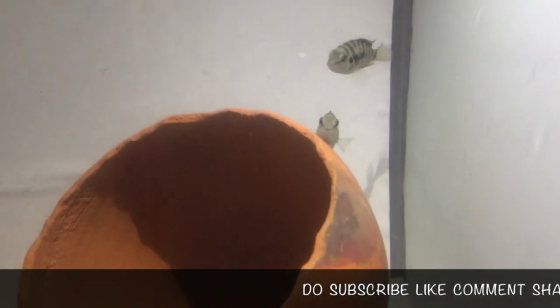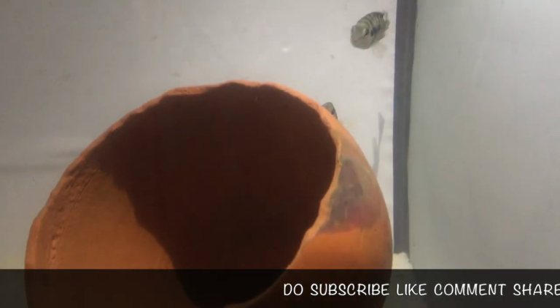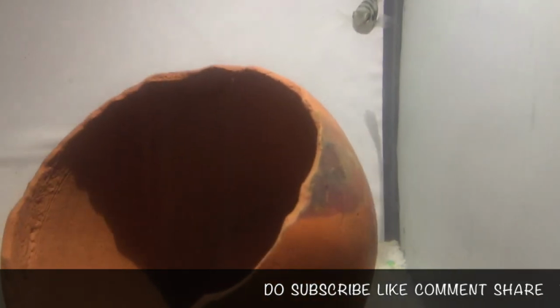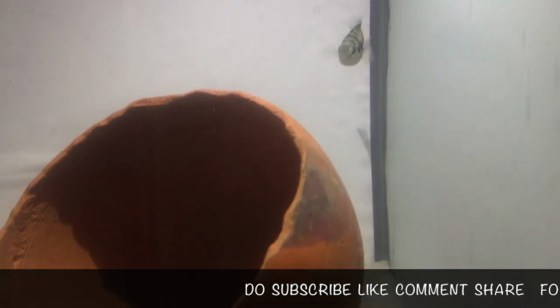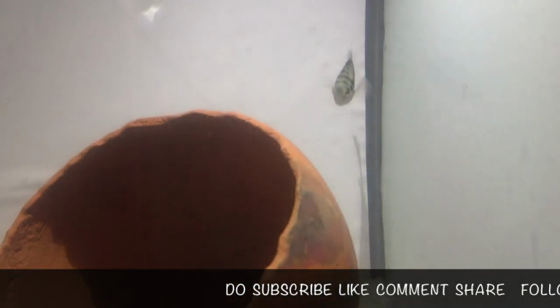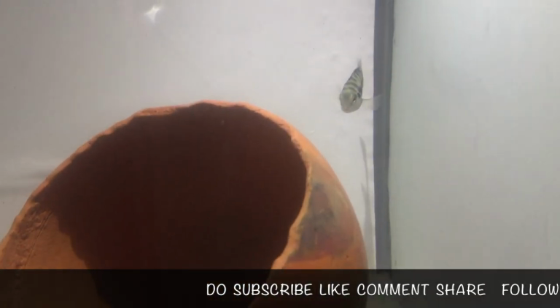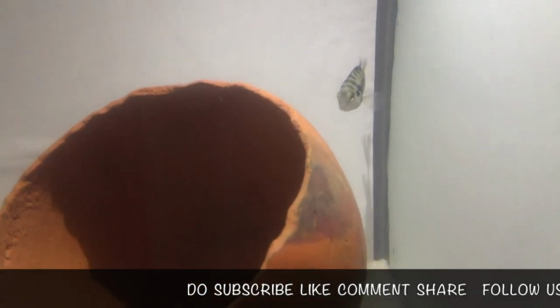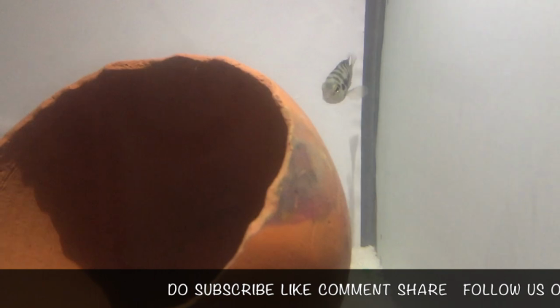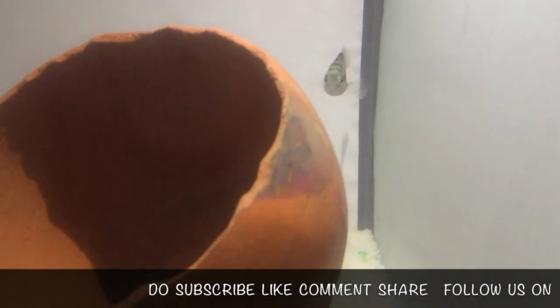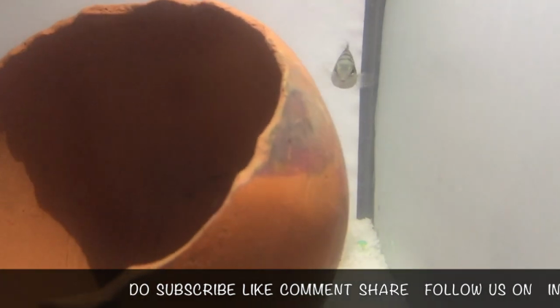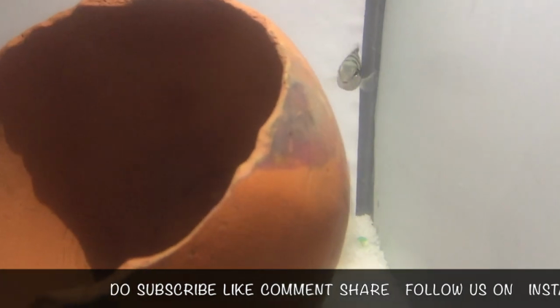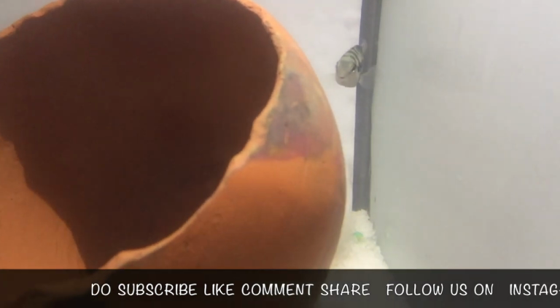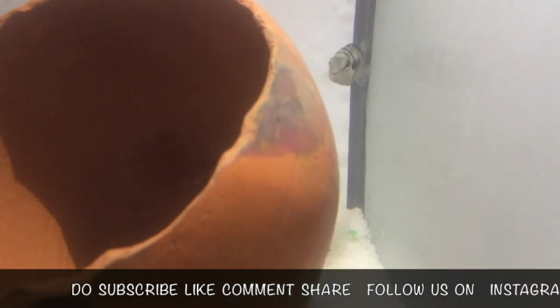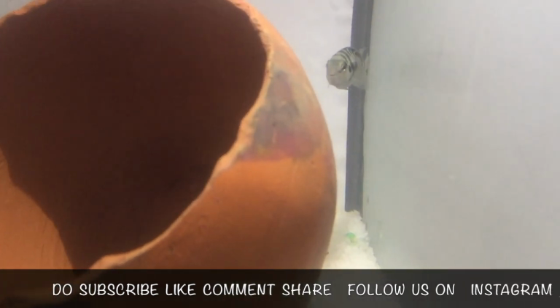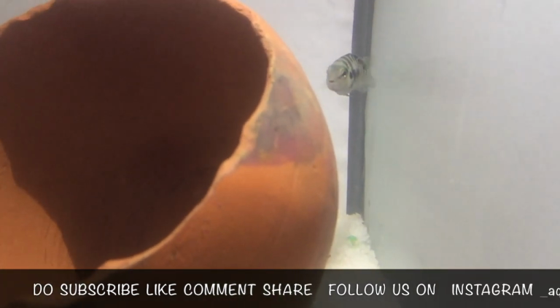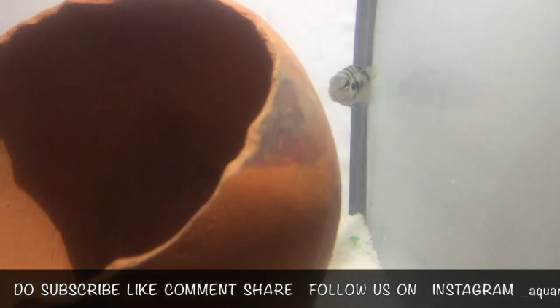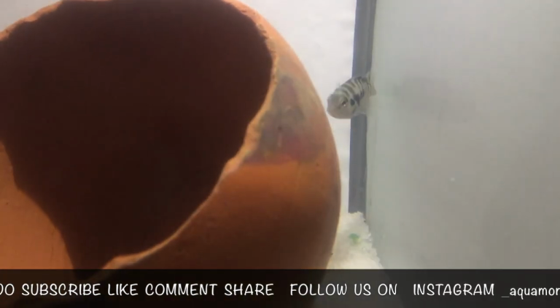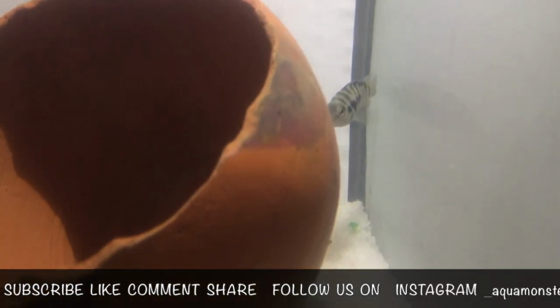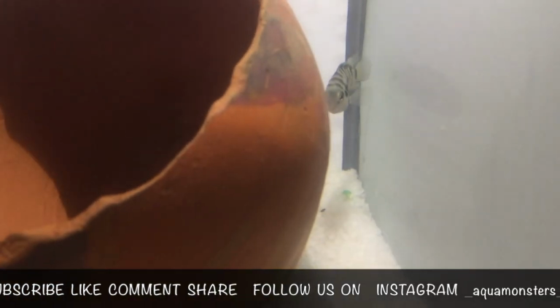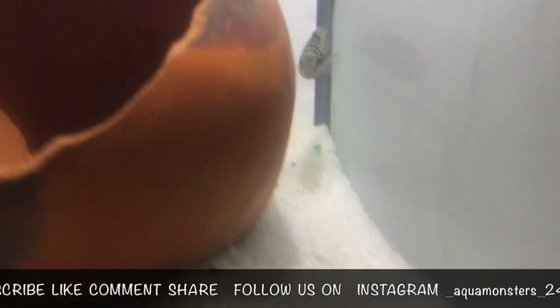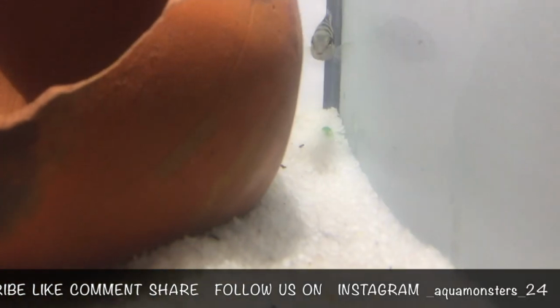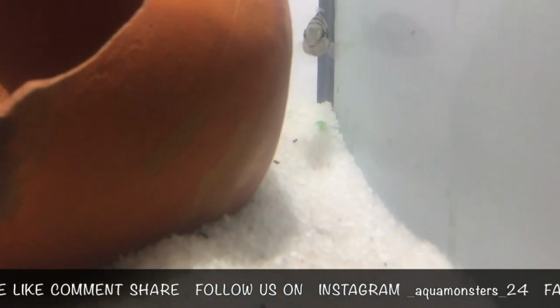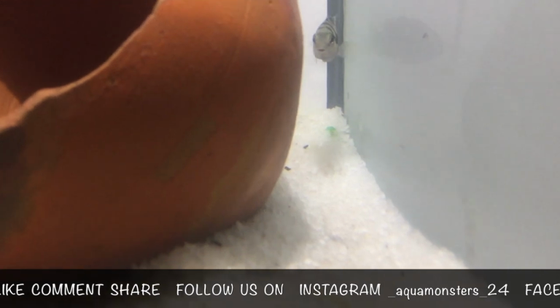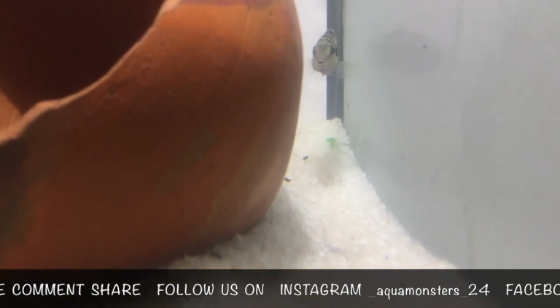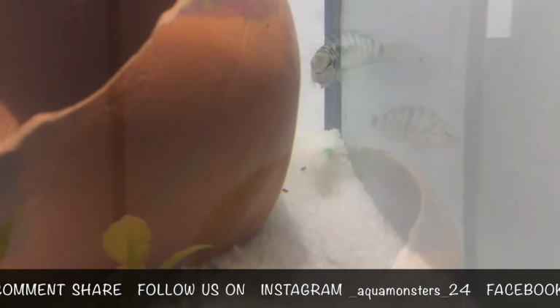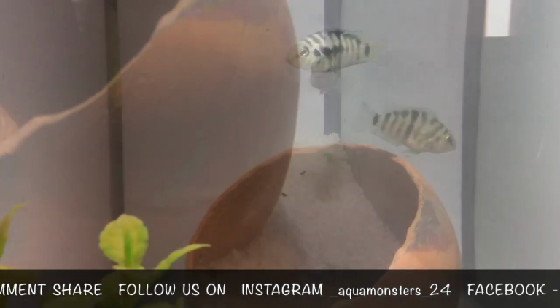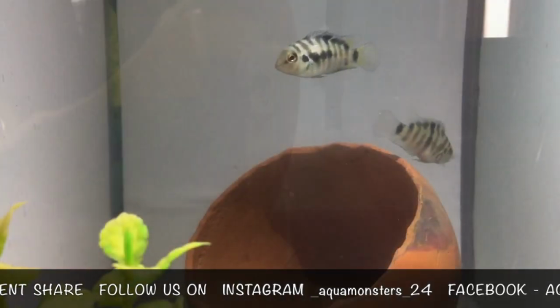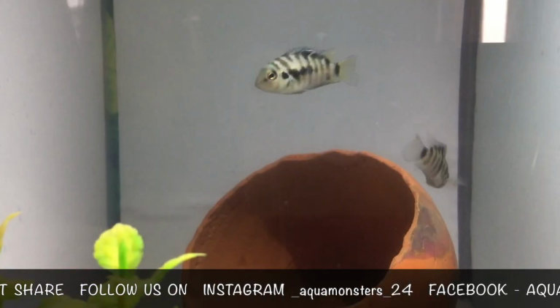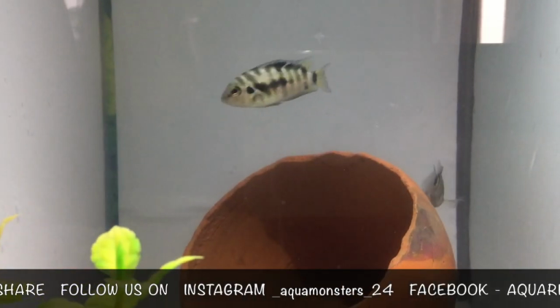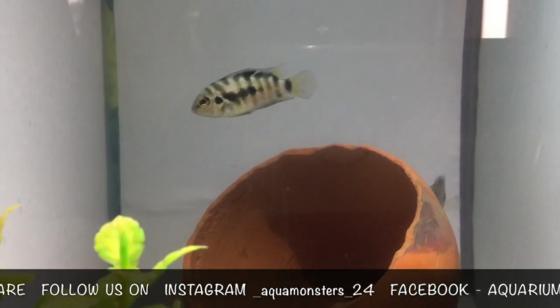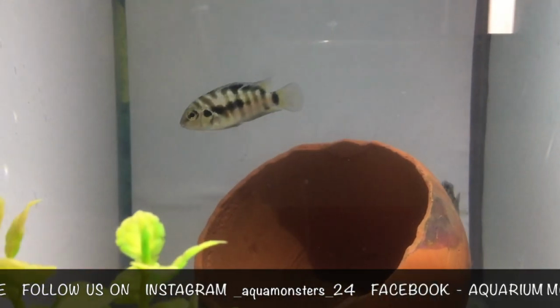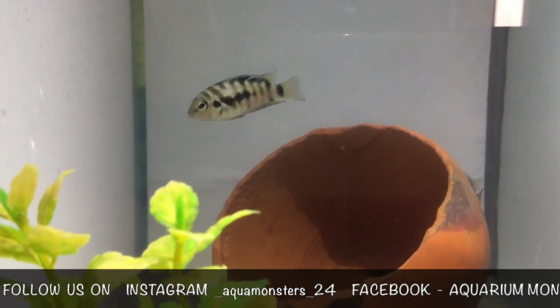It's not the cheapest fry food on the market but it's definitely one of the best. You need to give your fry the best possible start if you want them to grow into healthy and vibrantly colored adults.